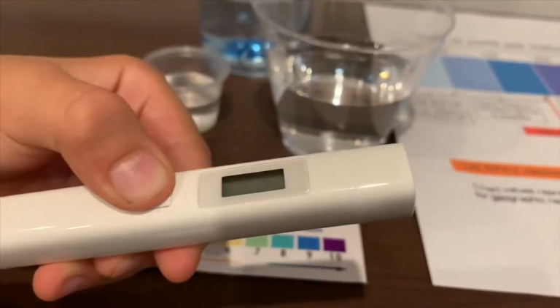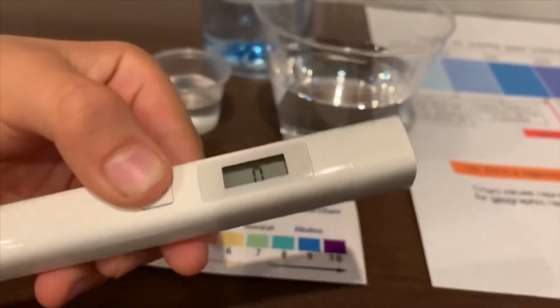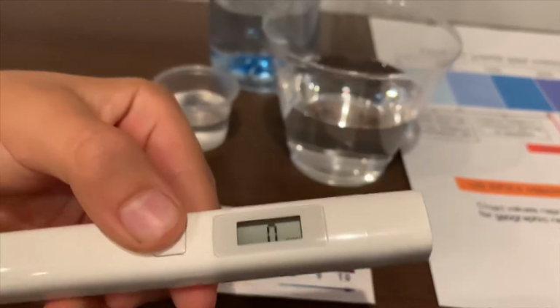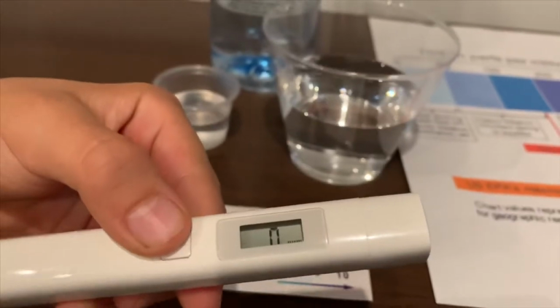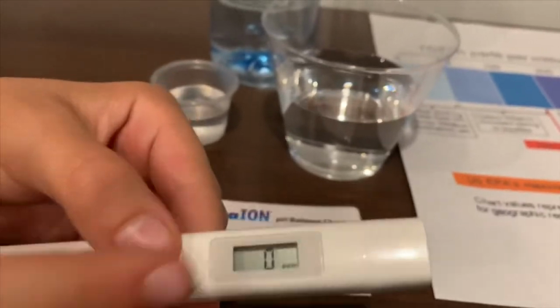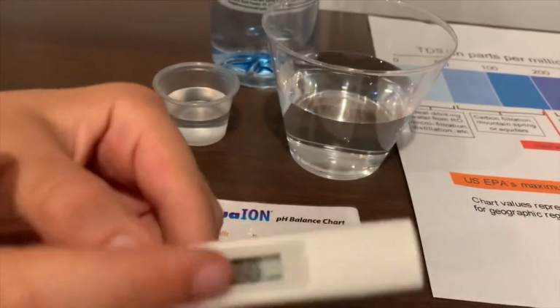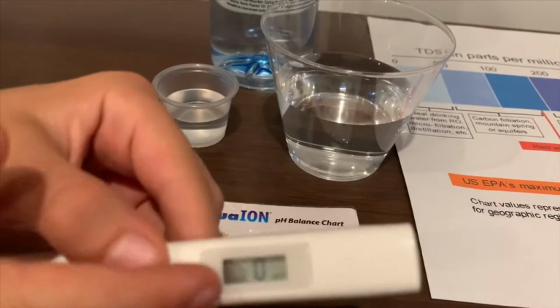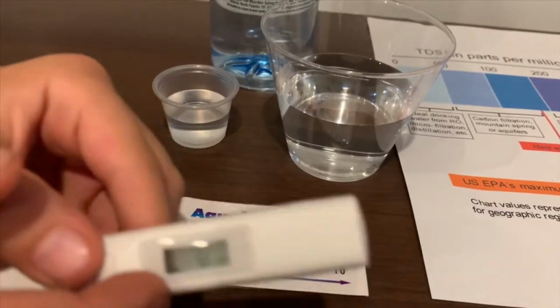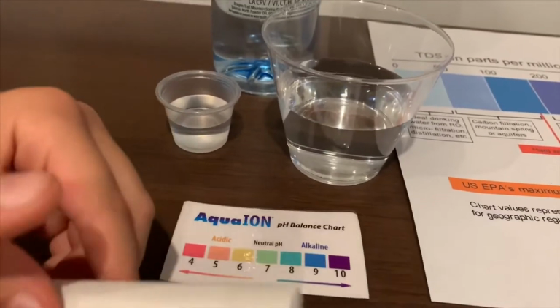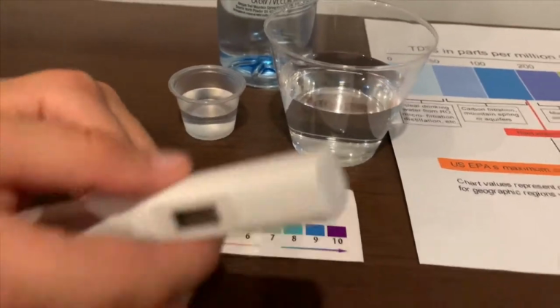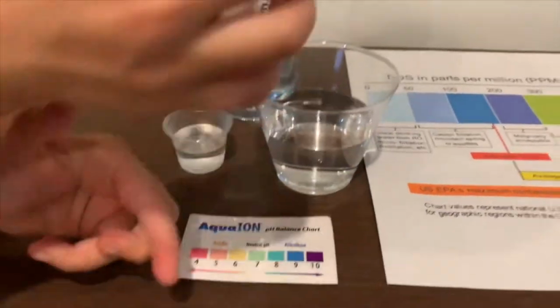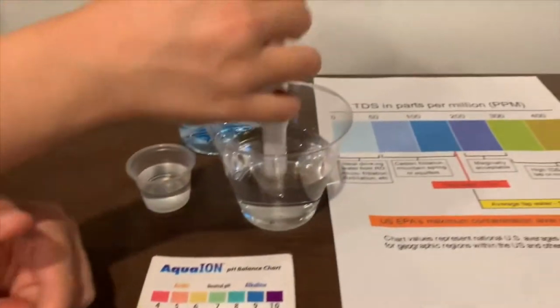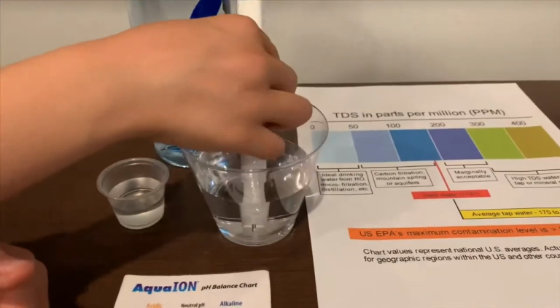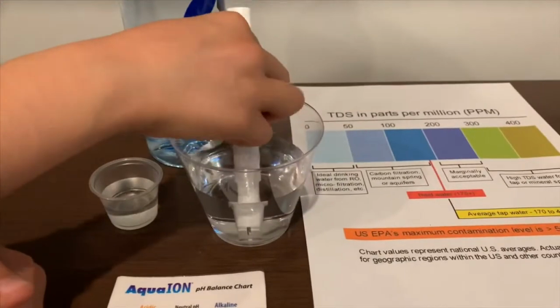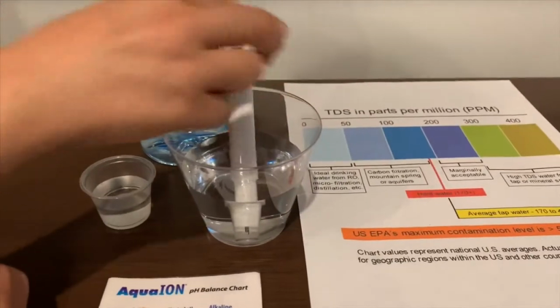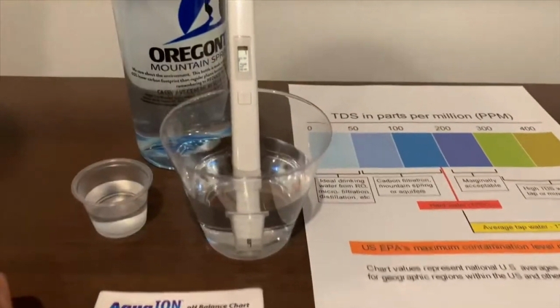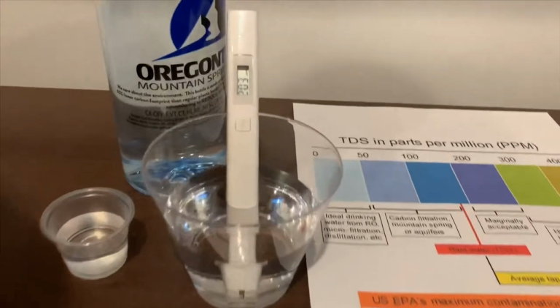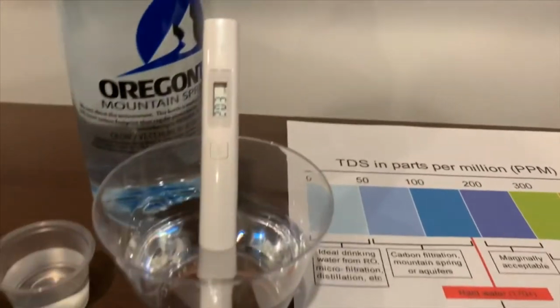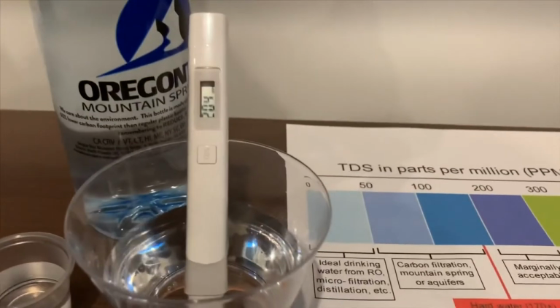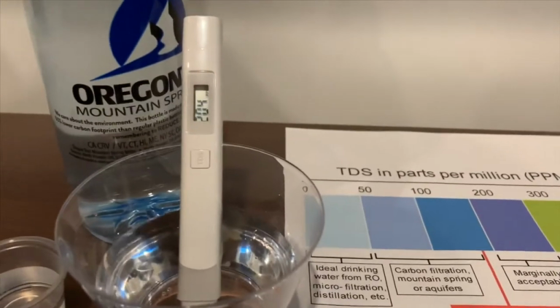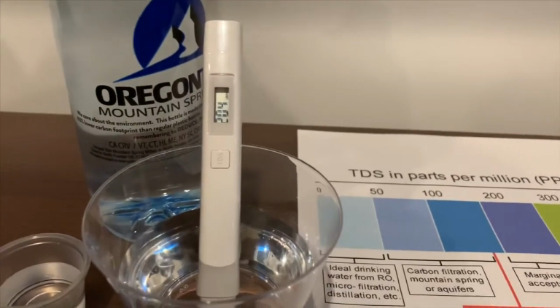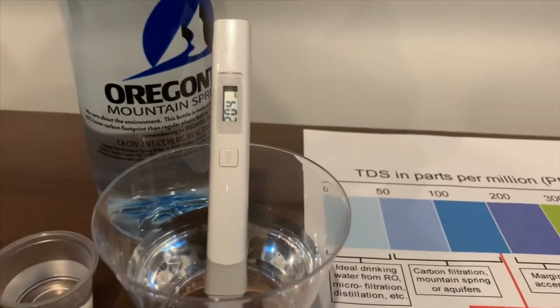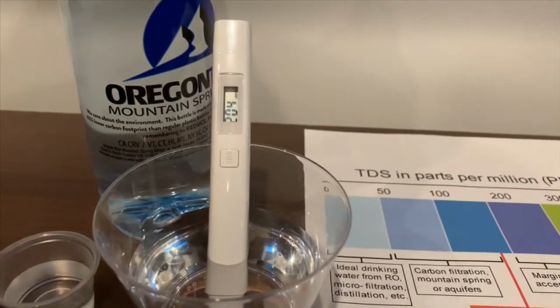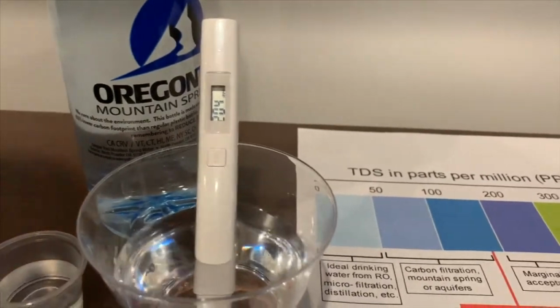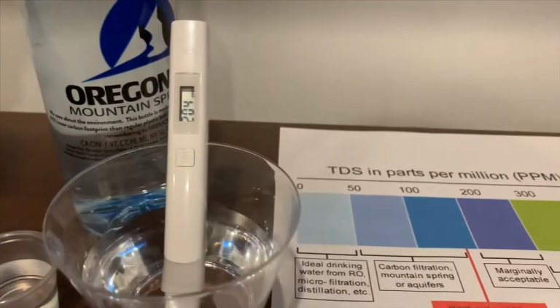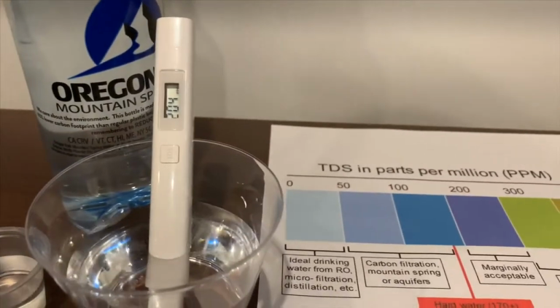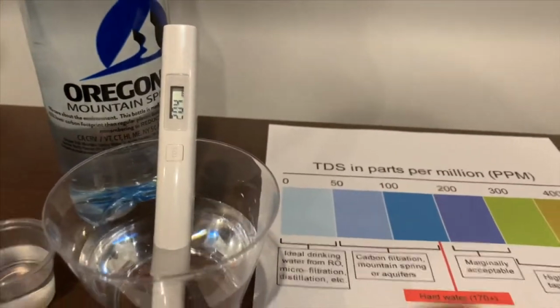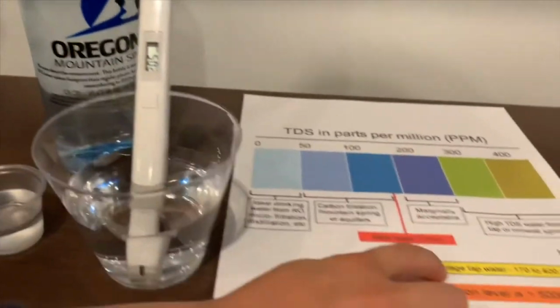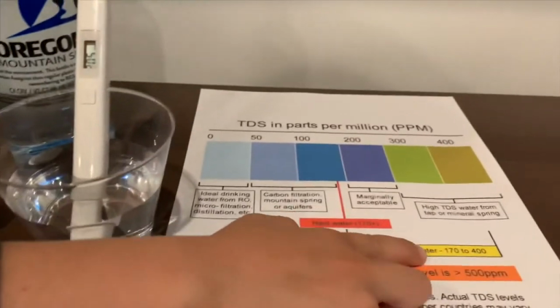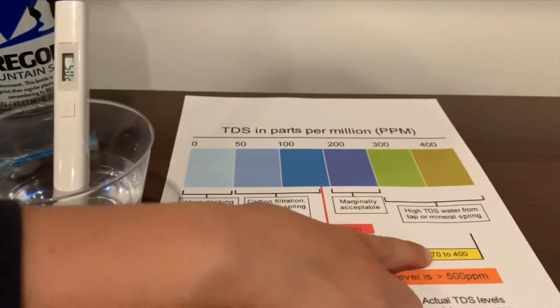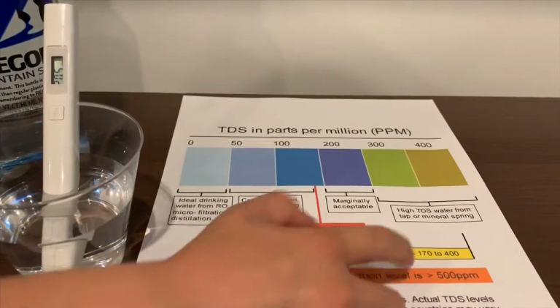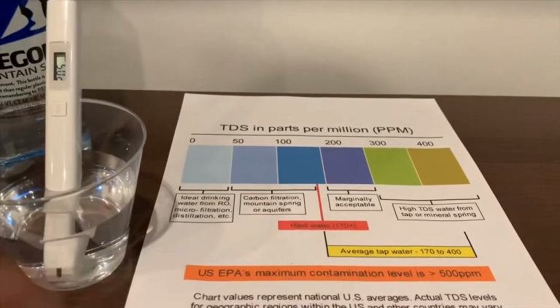Turn on the TDS tester, make sure it says 0, and it reads 204. That is average tap water.